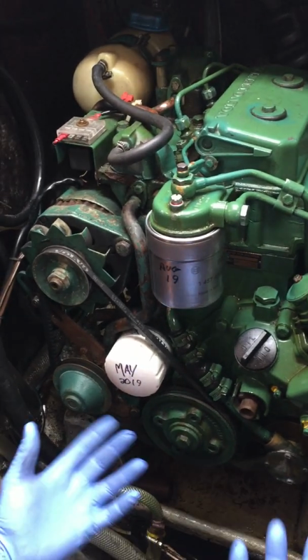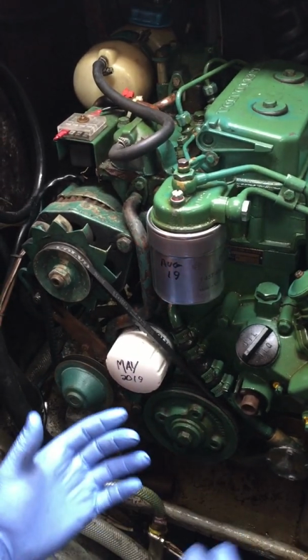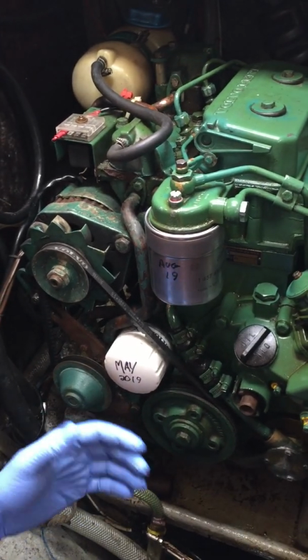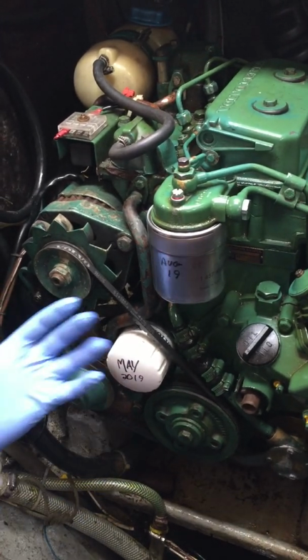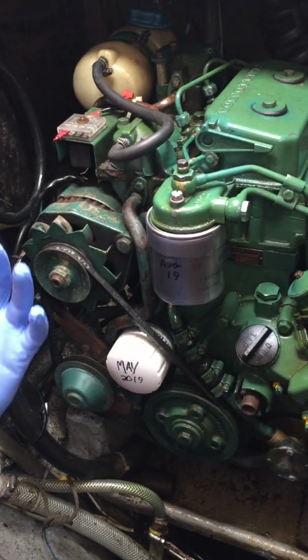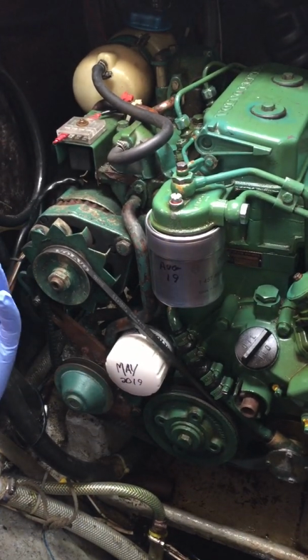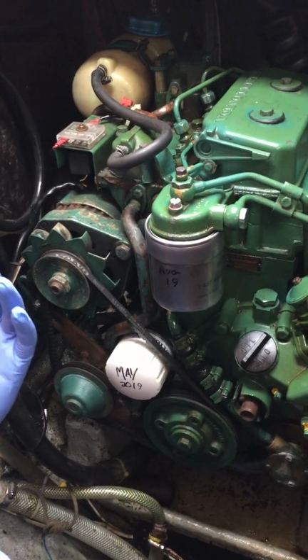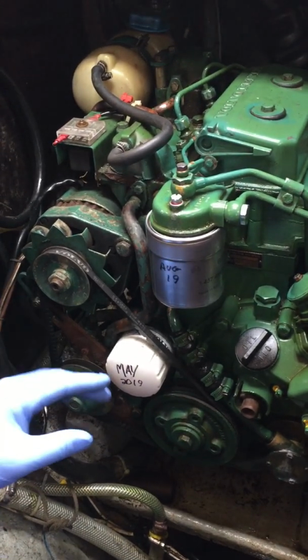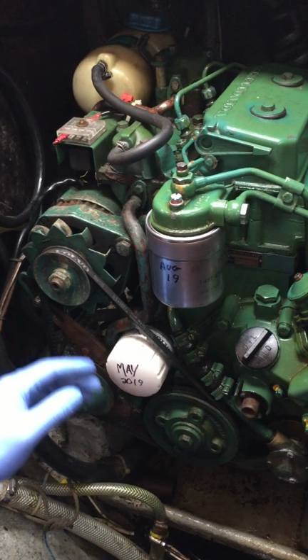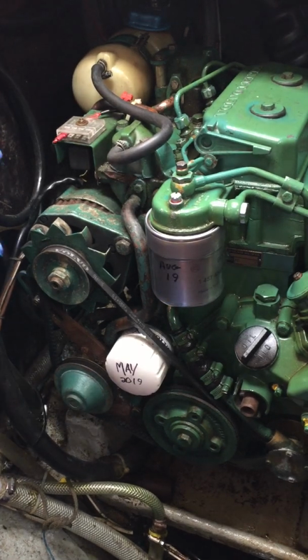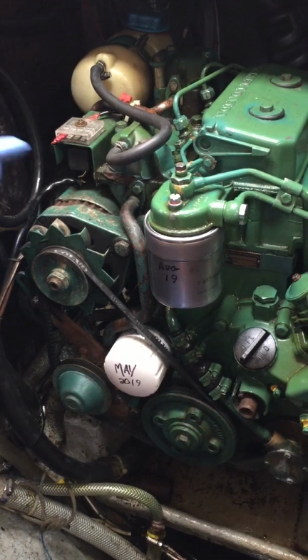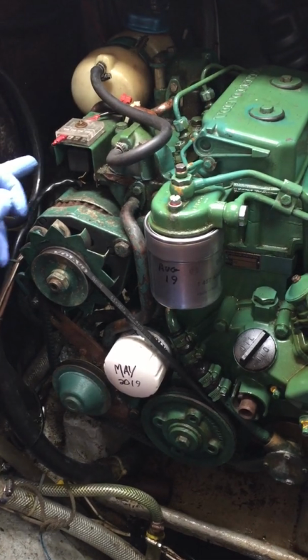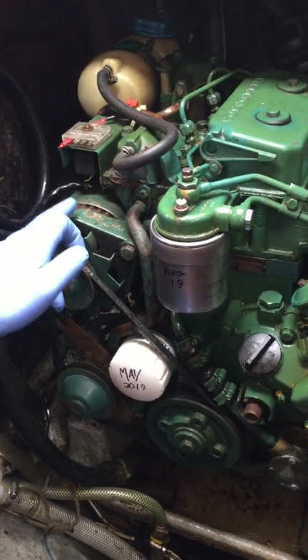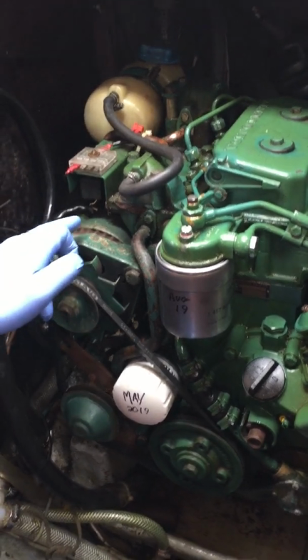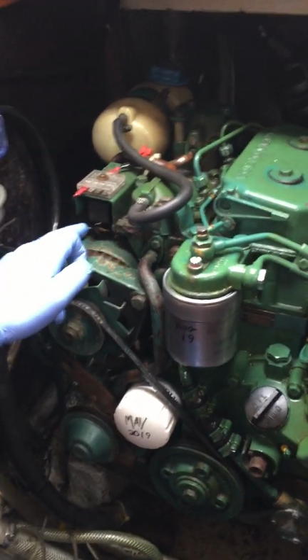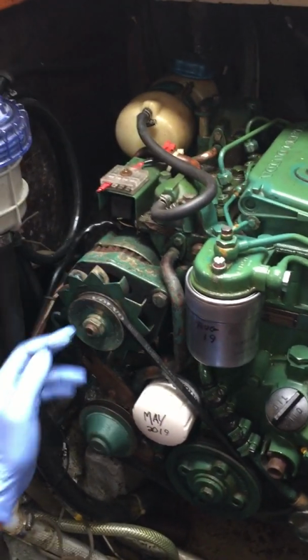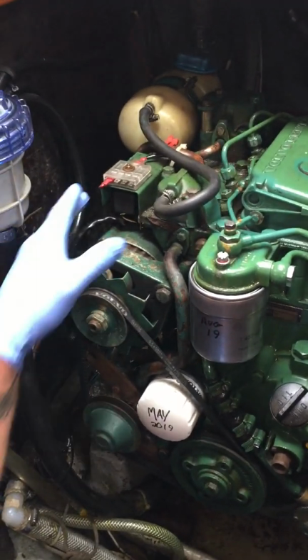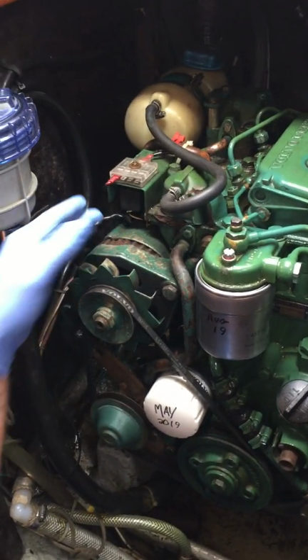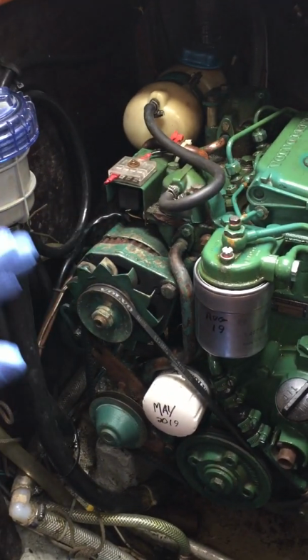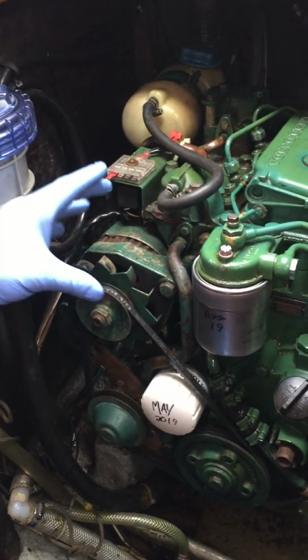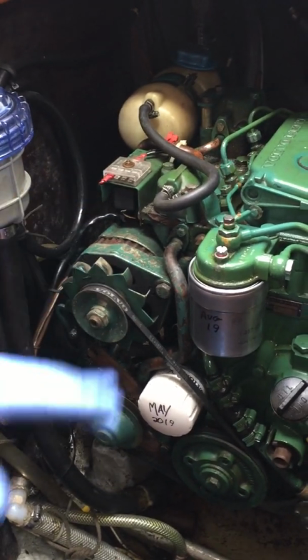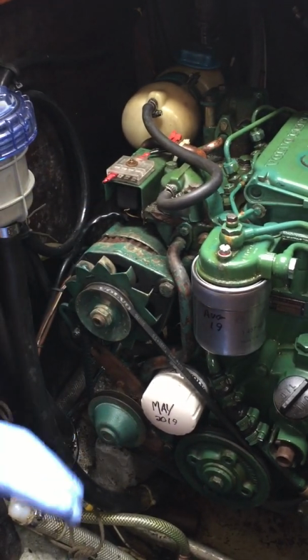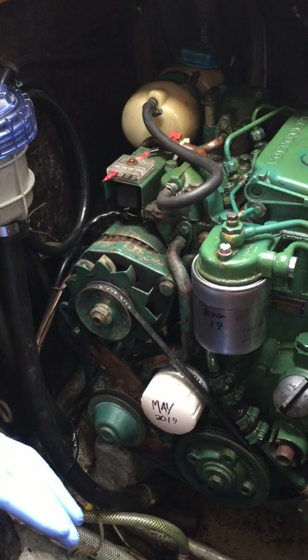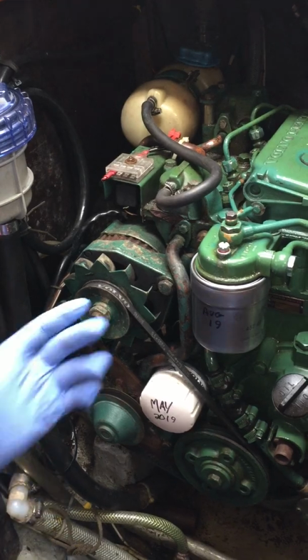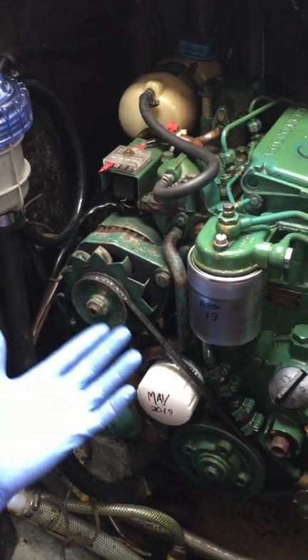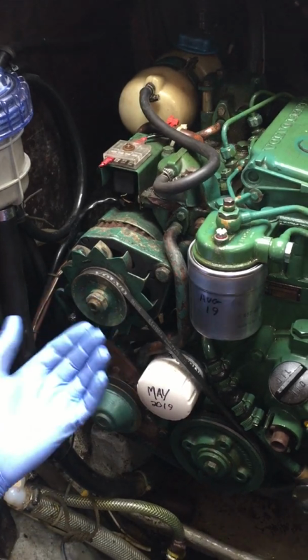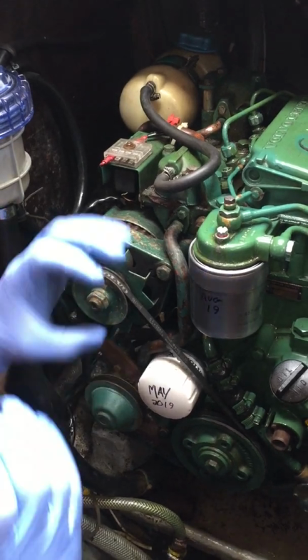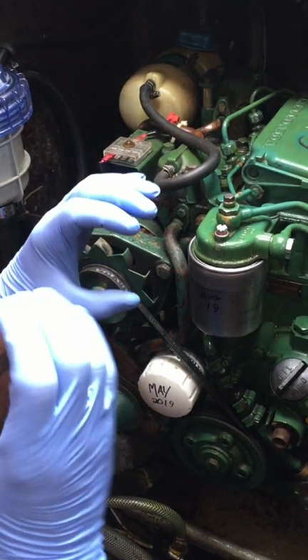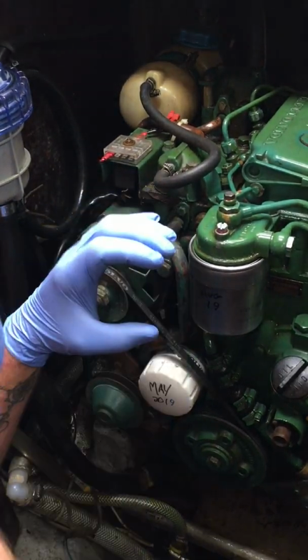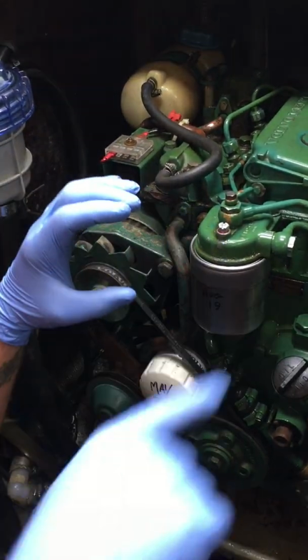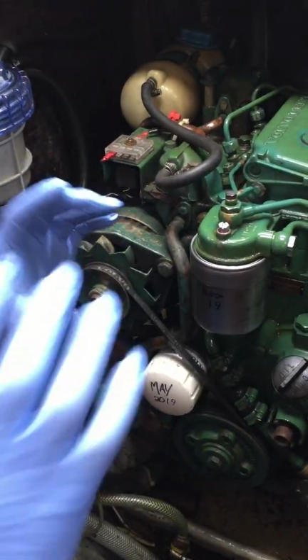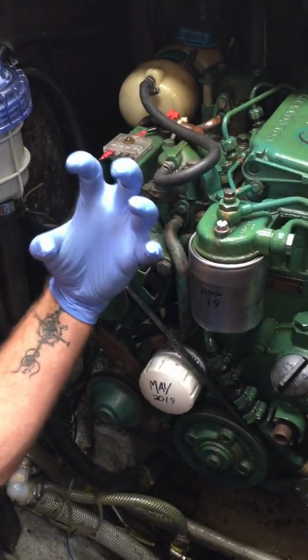The way it works is through a heat exchanger. A heat exchanger is bolted onto this block behind the alternator - you can't quite see it, but there's one there. Basically what it is, is a car radiator surrounded with a water jacket.